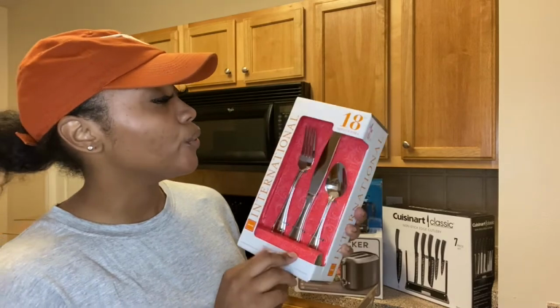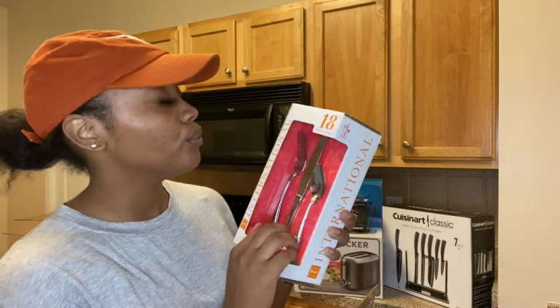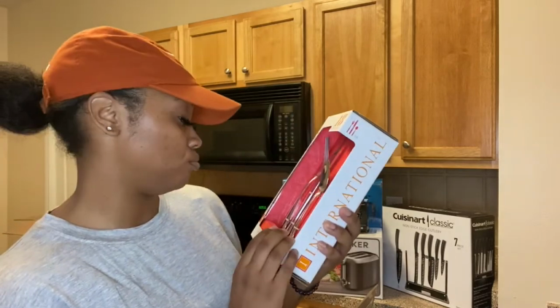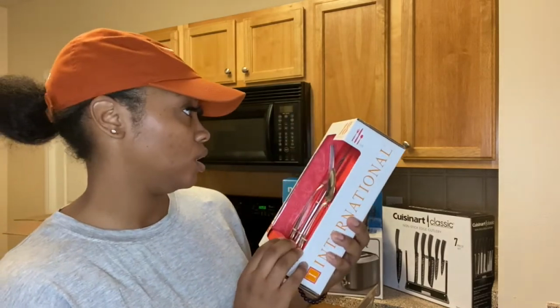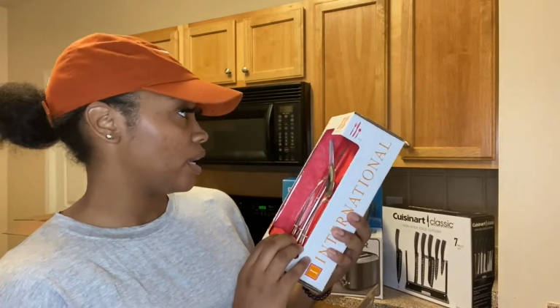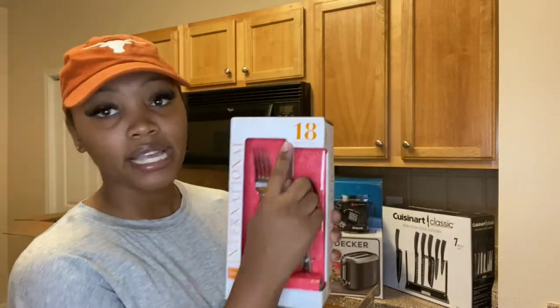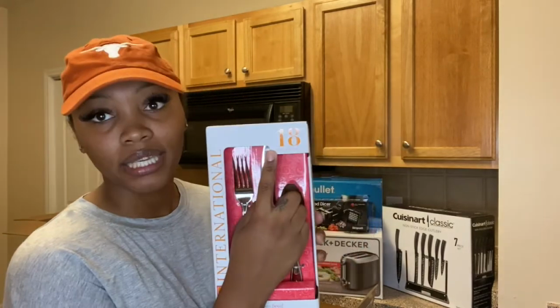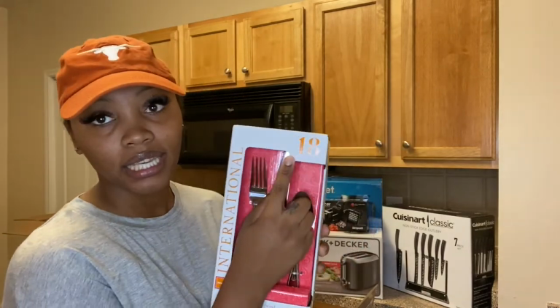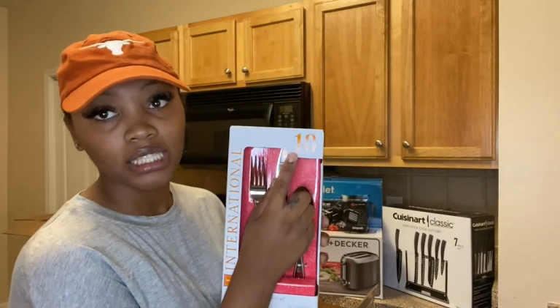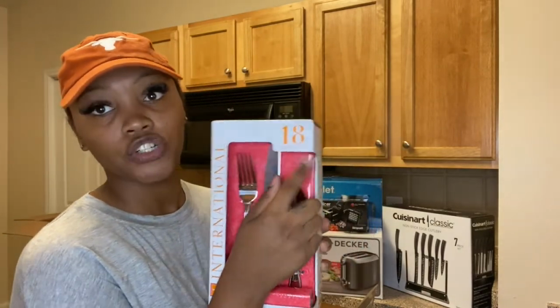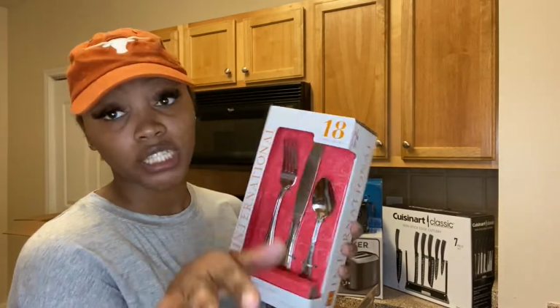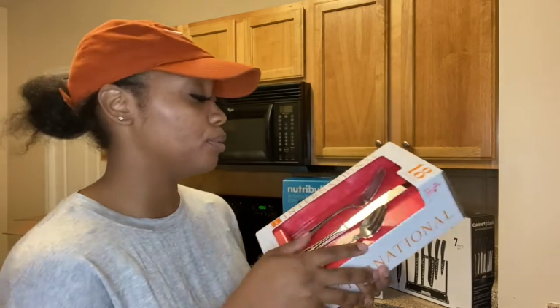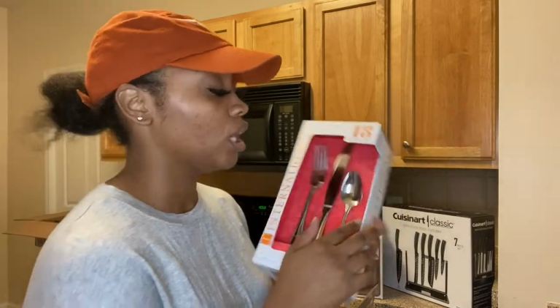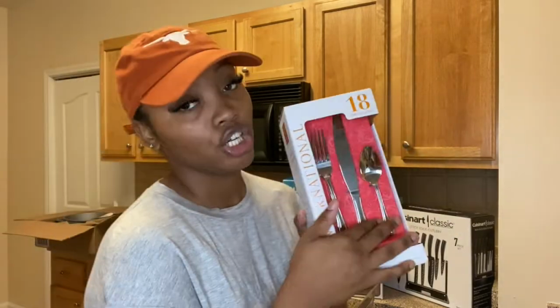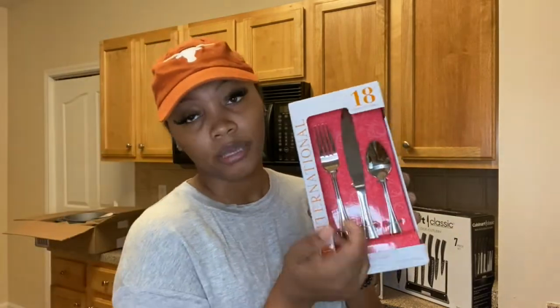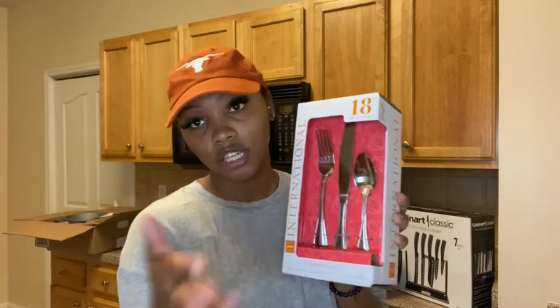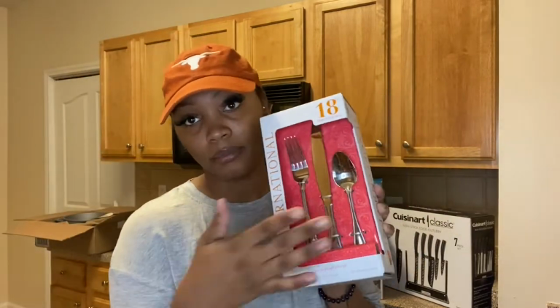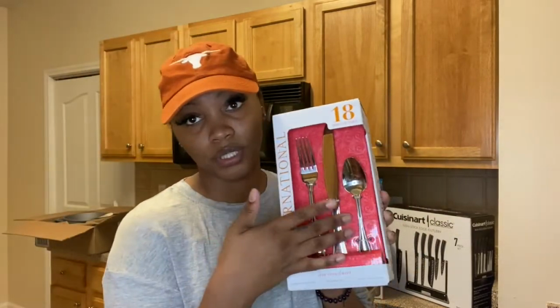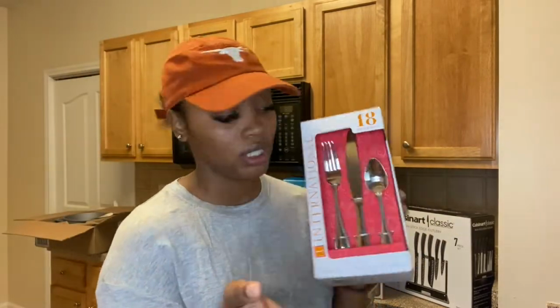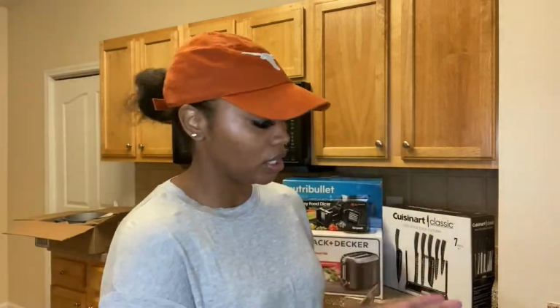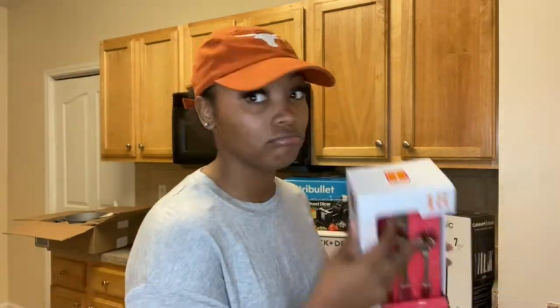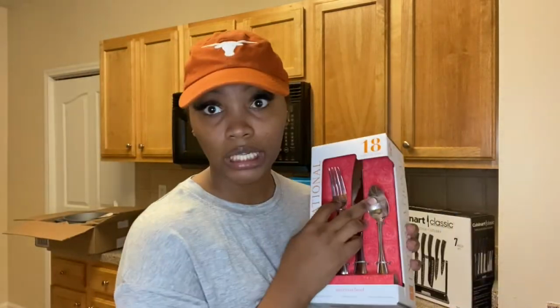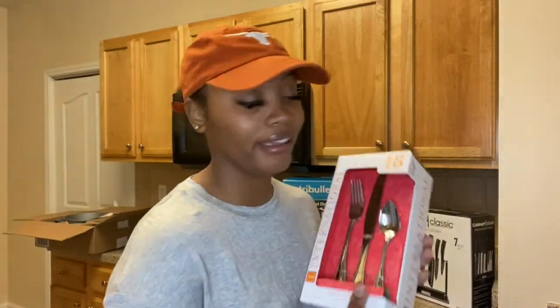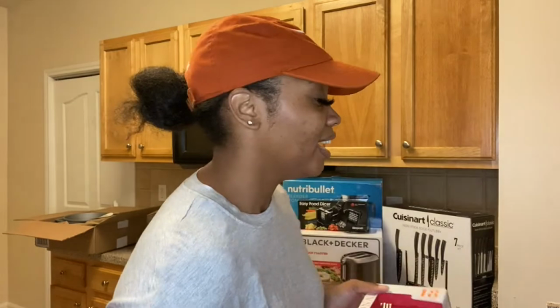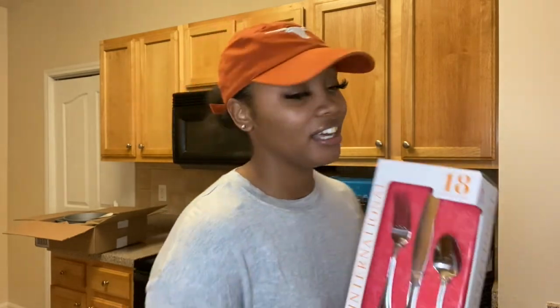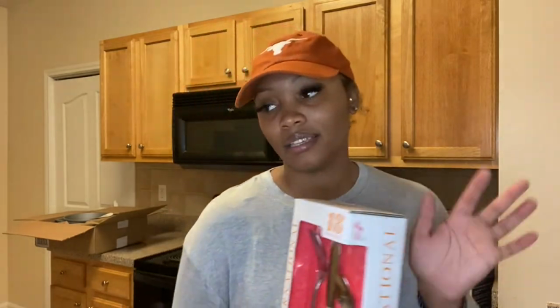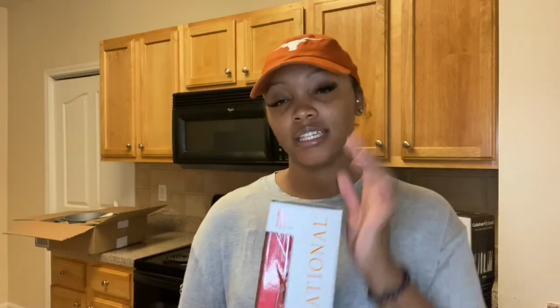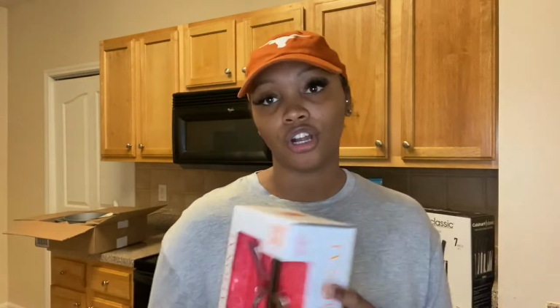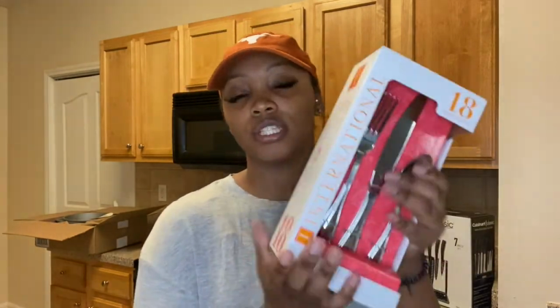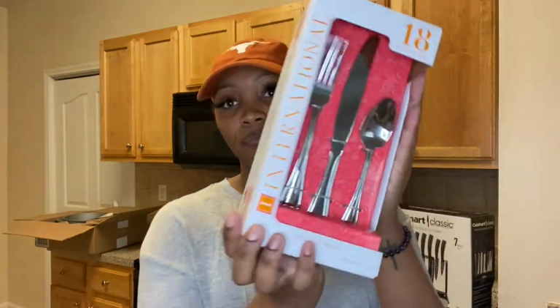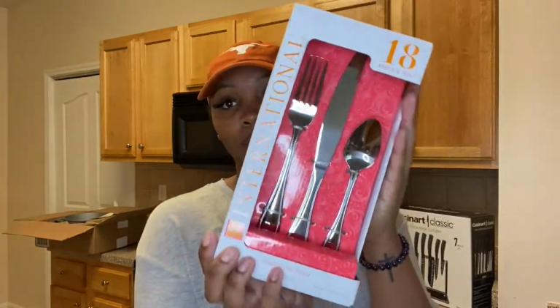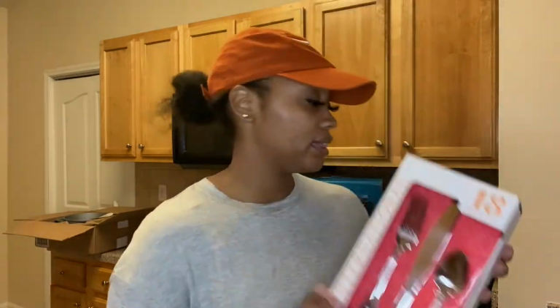We also have a knife, fork, and spoon set — it's 18 pieces in total and serves six people. It's really only going to be me and my partner using these since the kids have their own set.